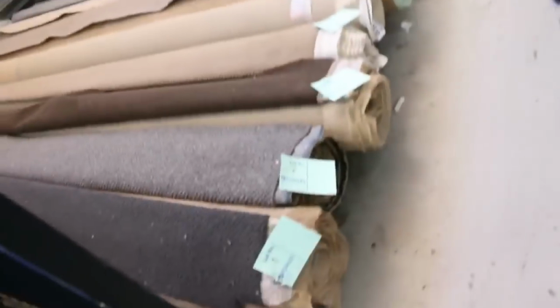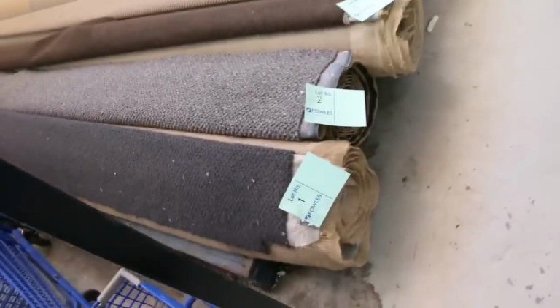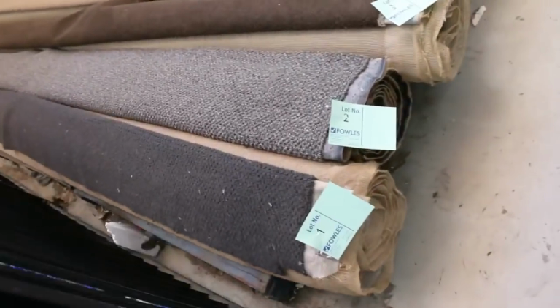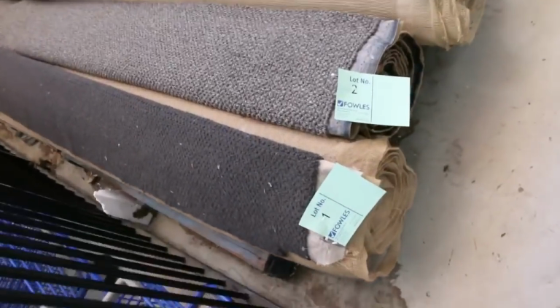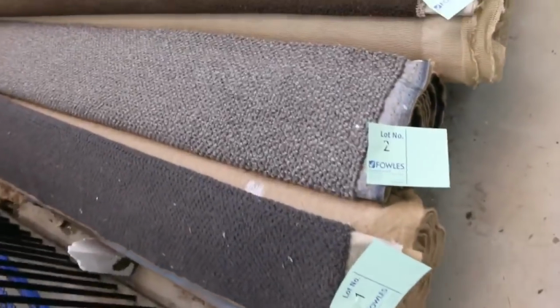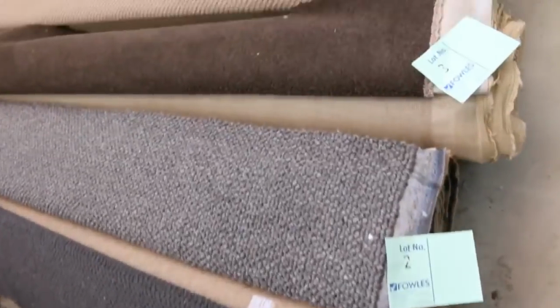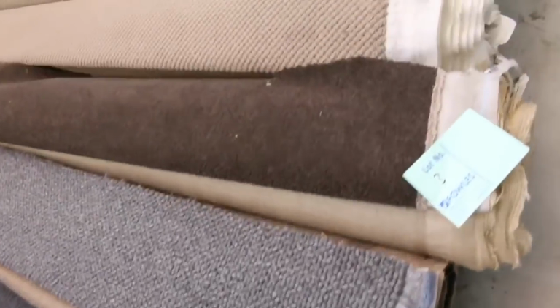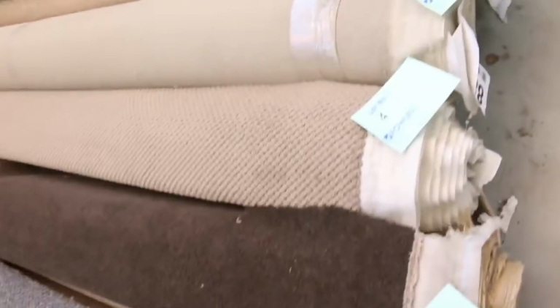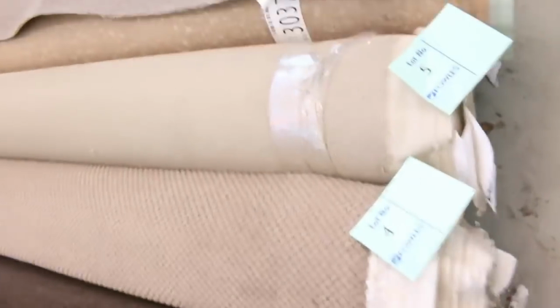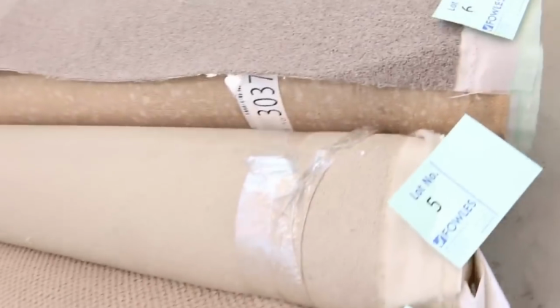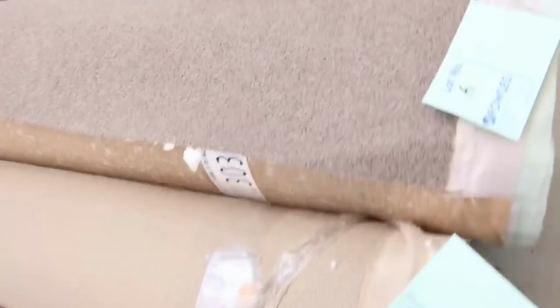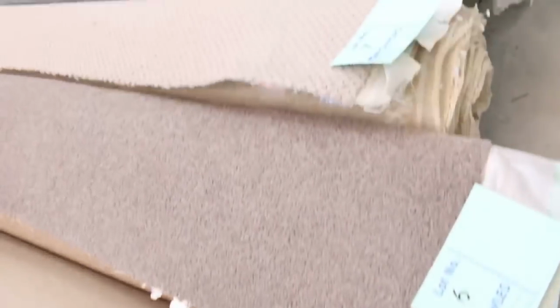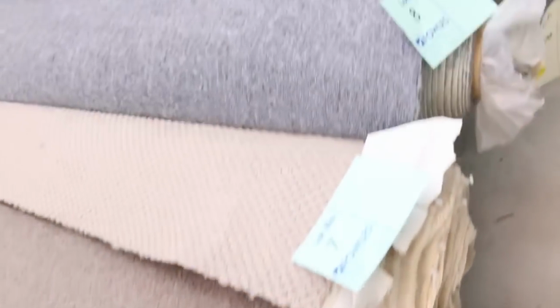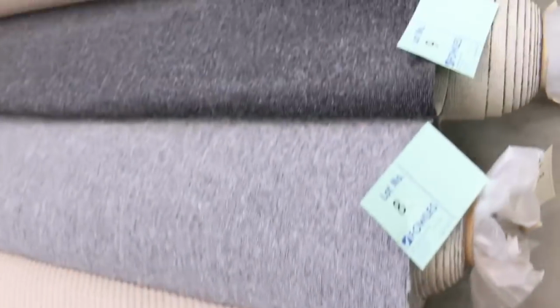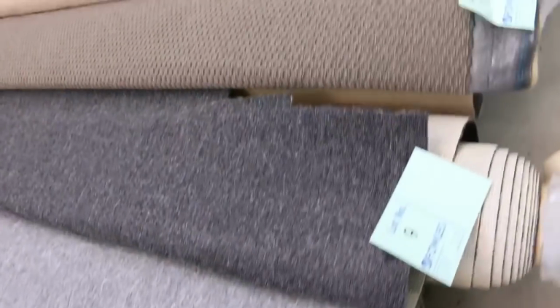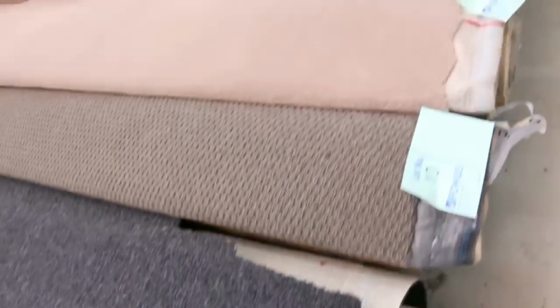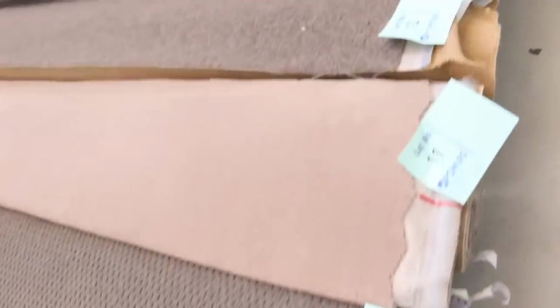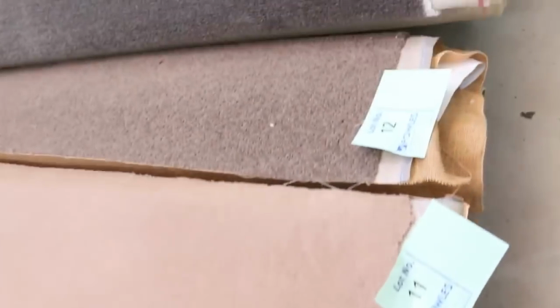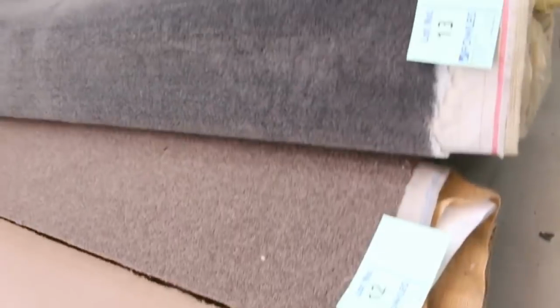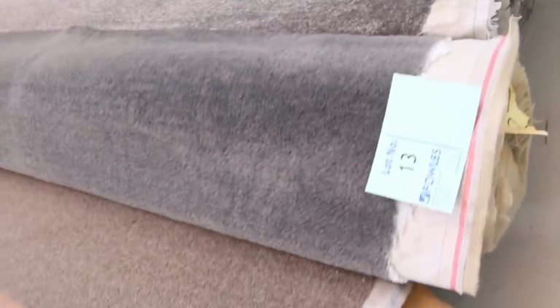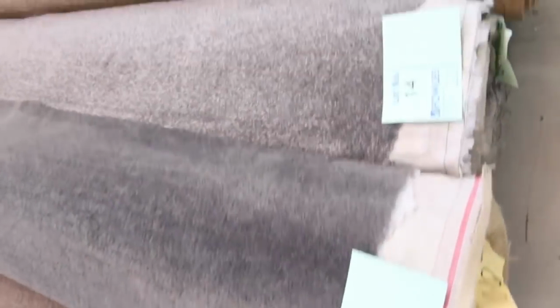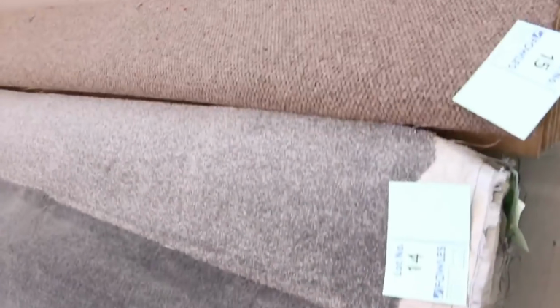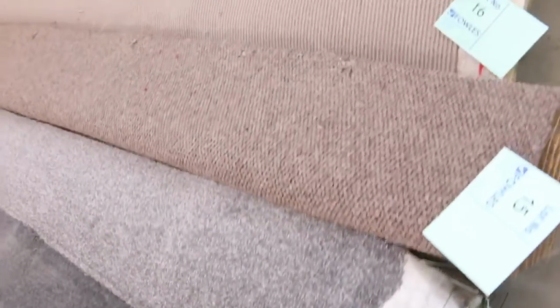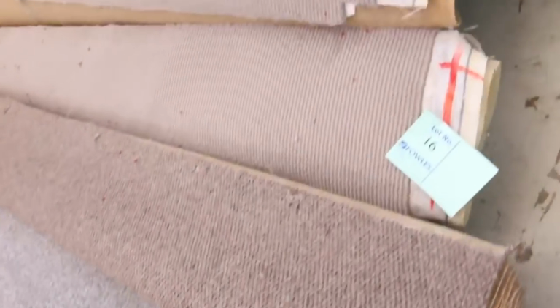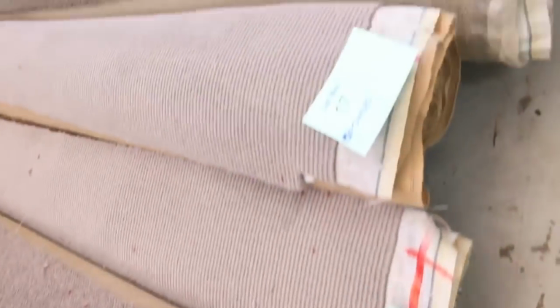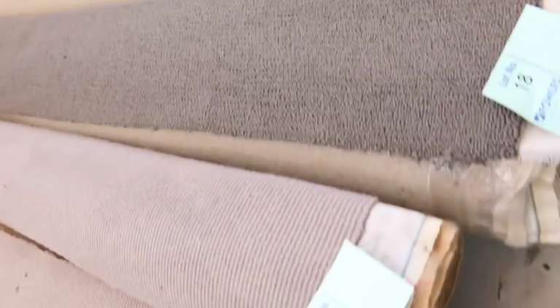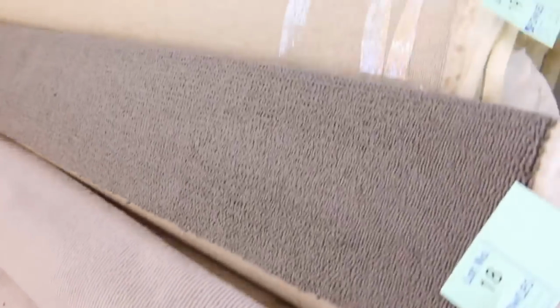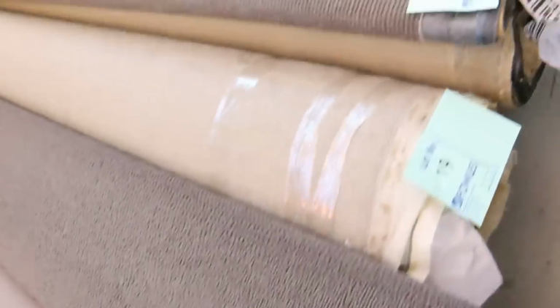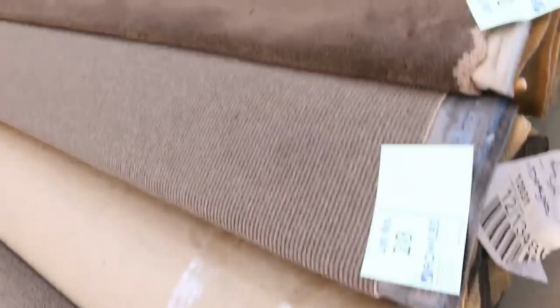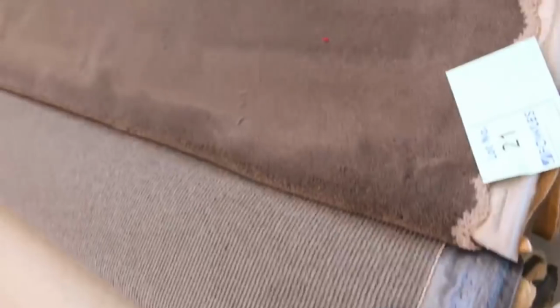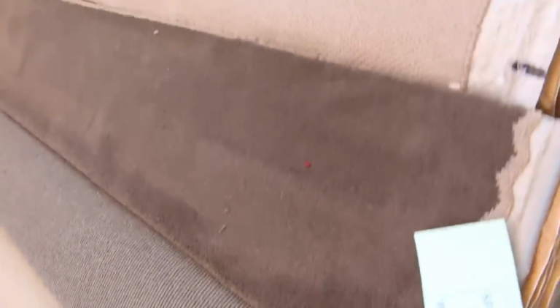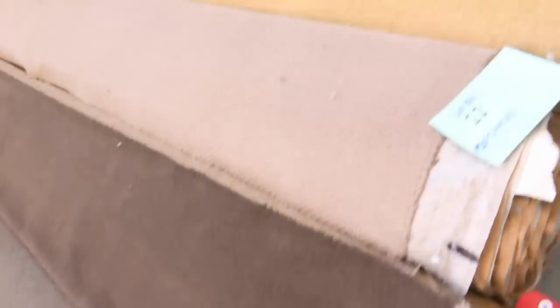Let's start off with our roll-ins and off-cuts. These are great little room lot sizes — some of them are actually bigger, like five or six meters, so large room lot sizes. As you can see, we've got a bit of everything: there's wools, nylons, plush piles, twist piles. All colors and sizes, so something to suit just about everybody.